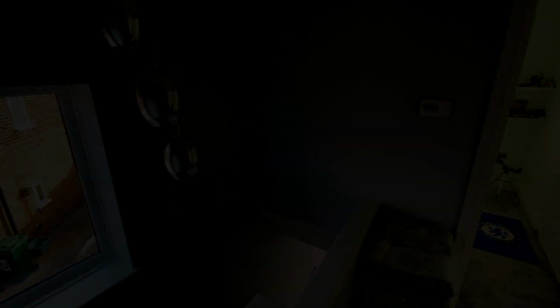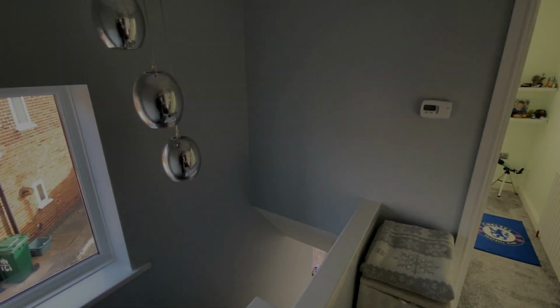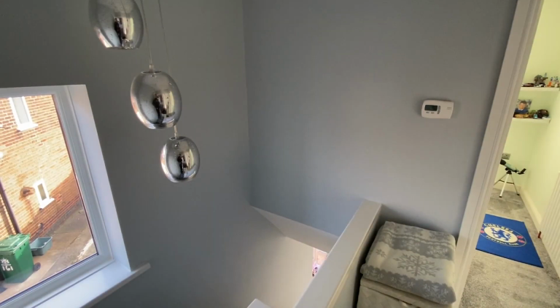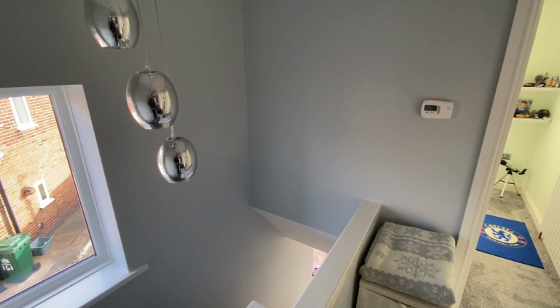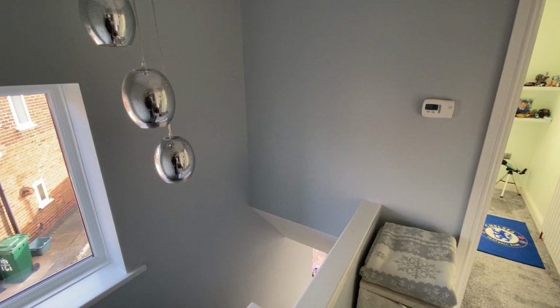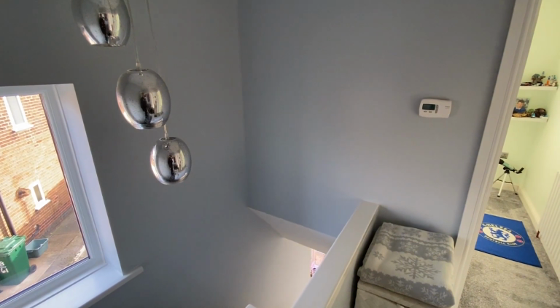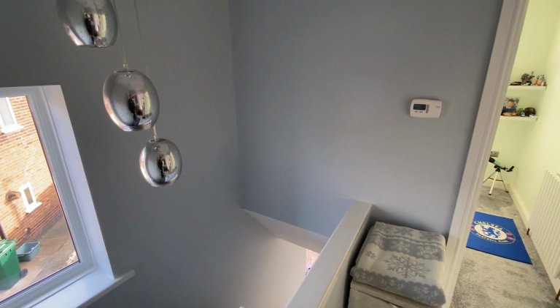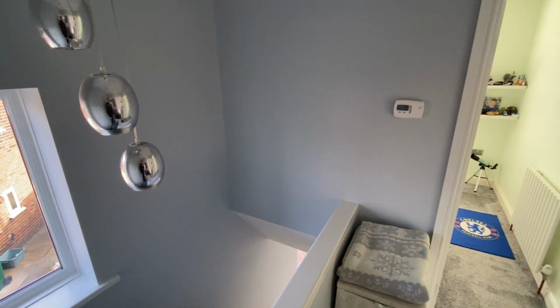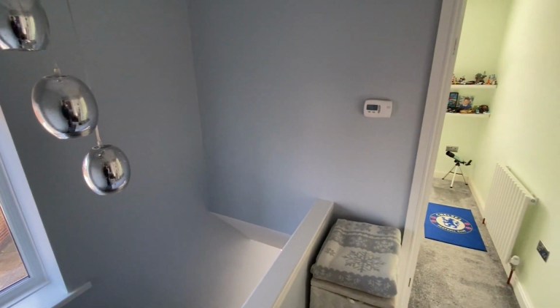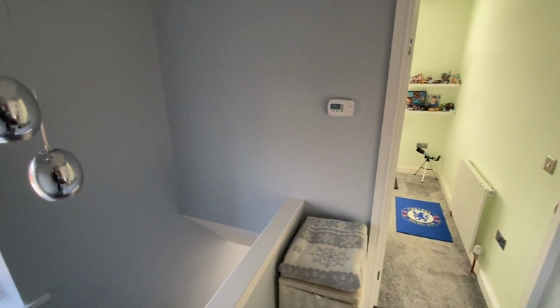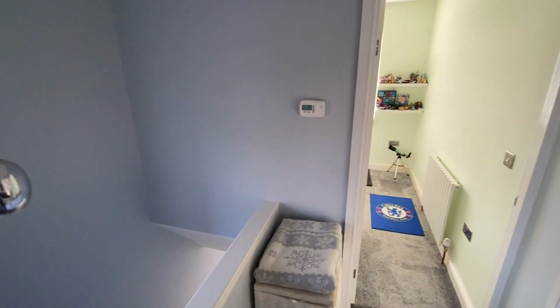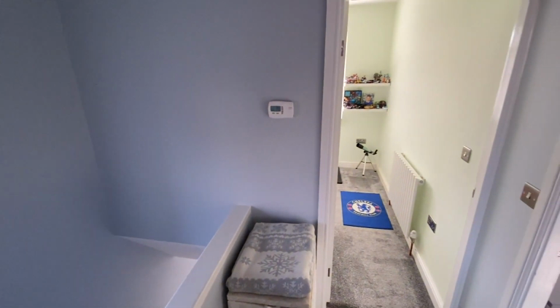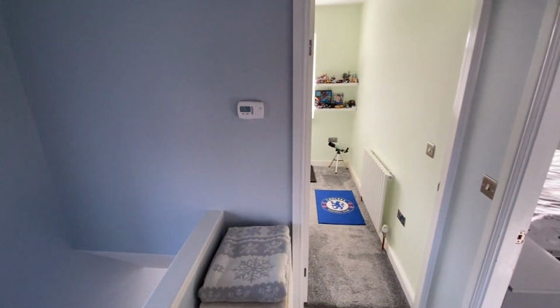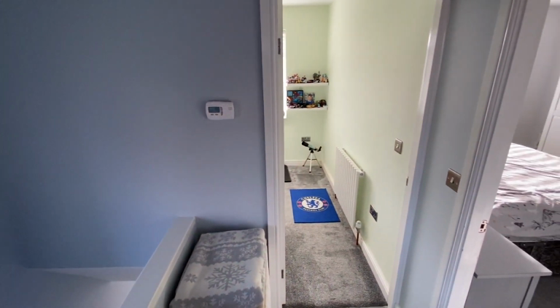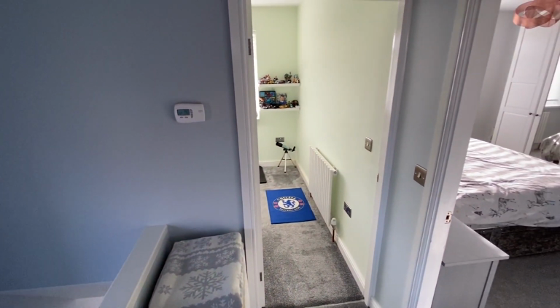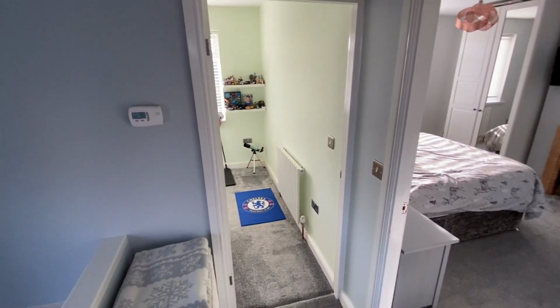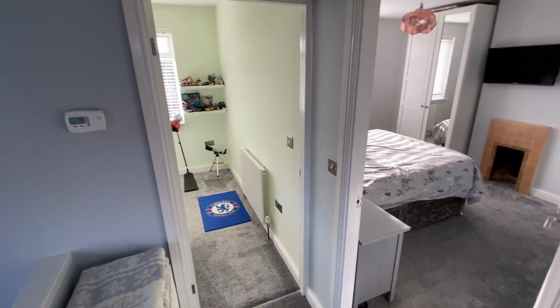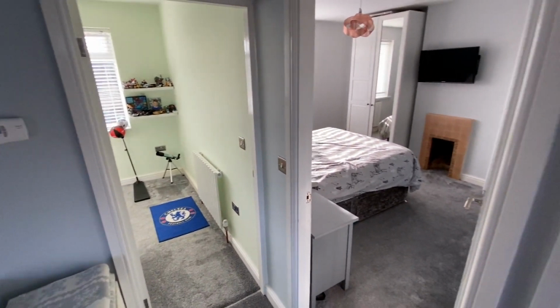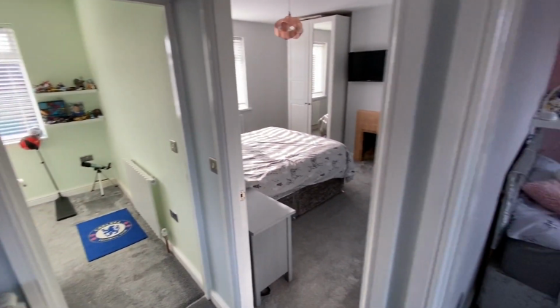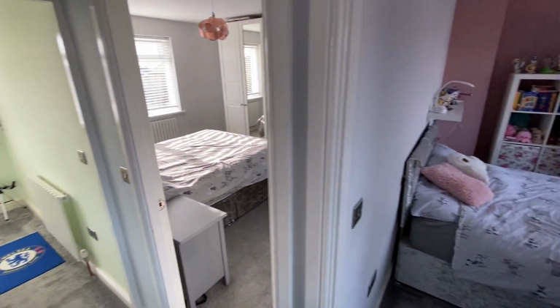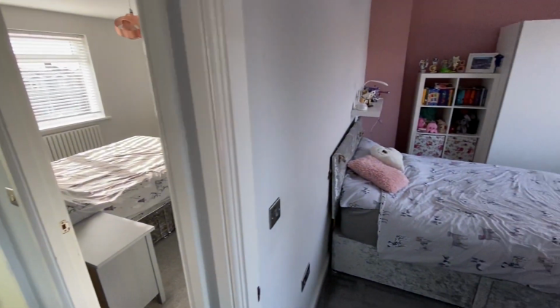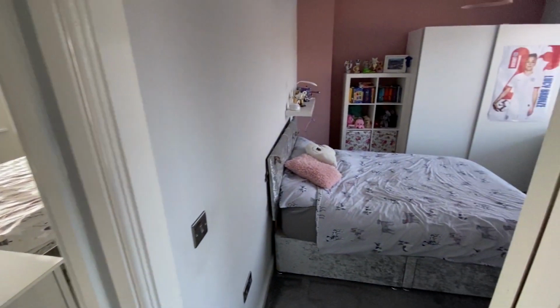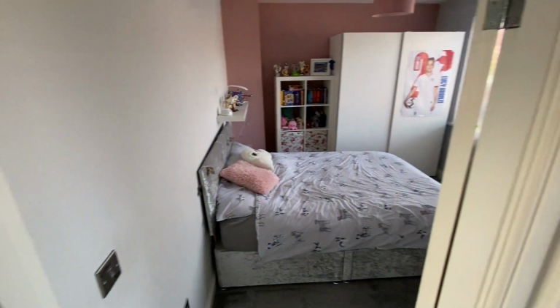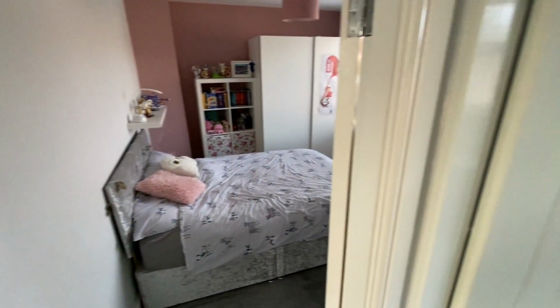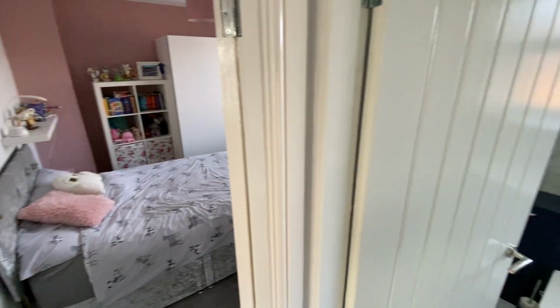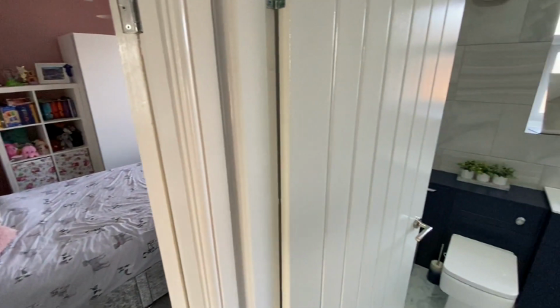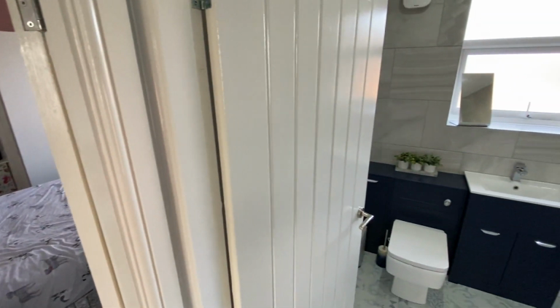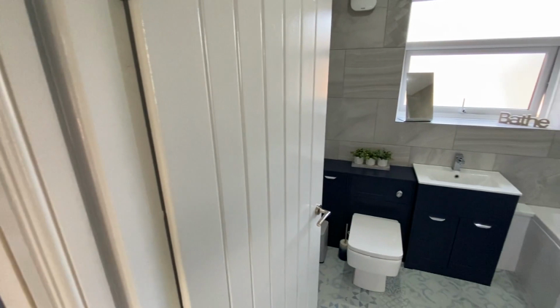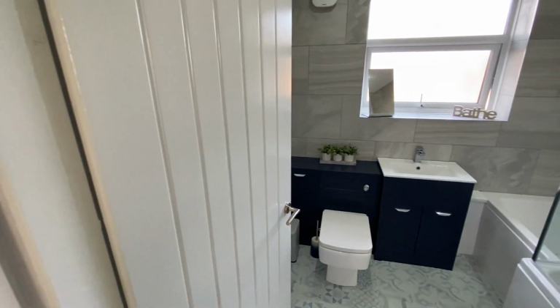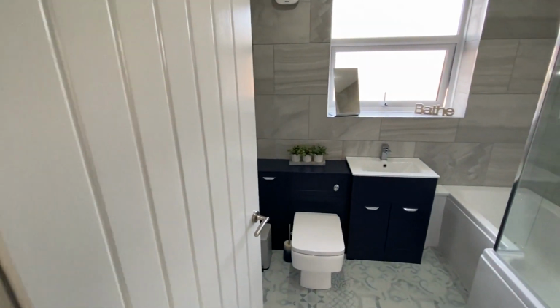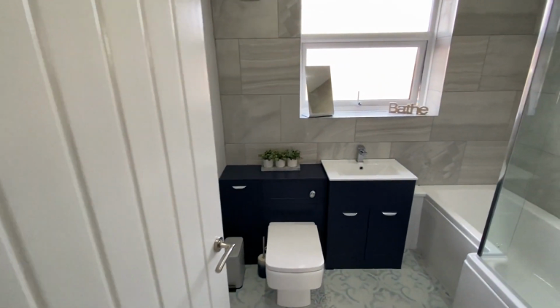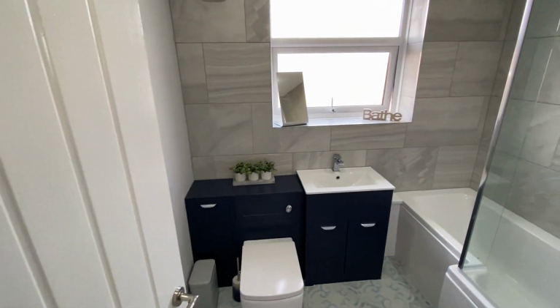Just having a look around upstairs, from the first floor landing we have access into bedroom number three, bedroom number one, bedroom number two, and then the lovely modern family bathroom as well. We'll just work our way around from right to left.